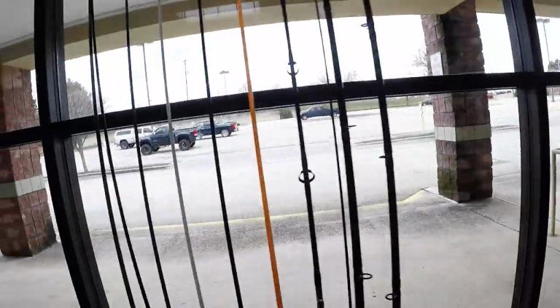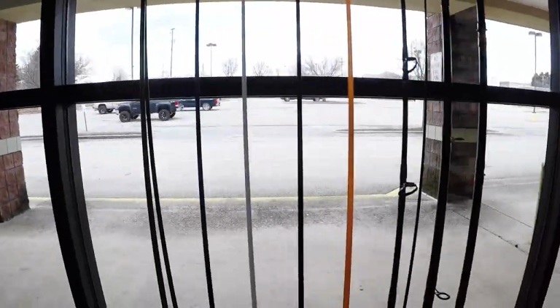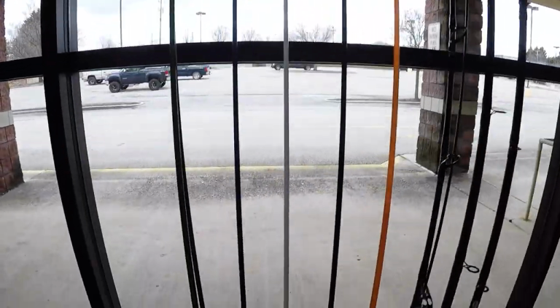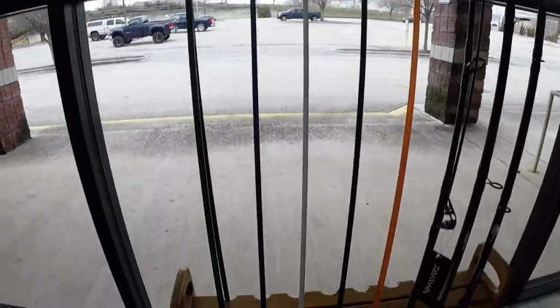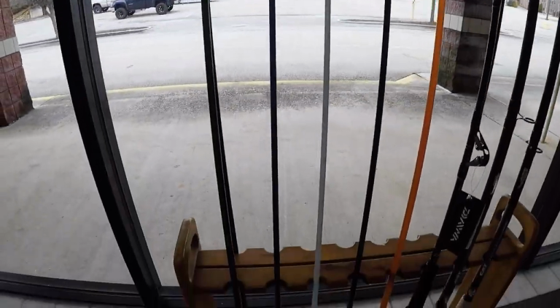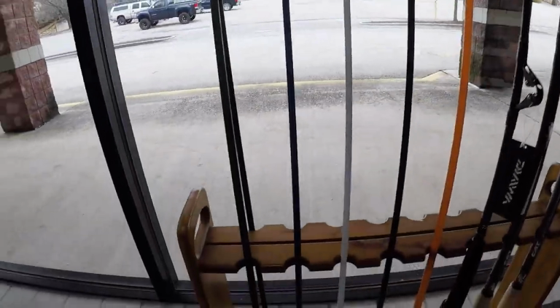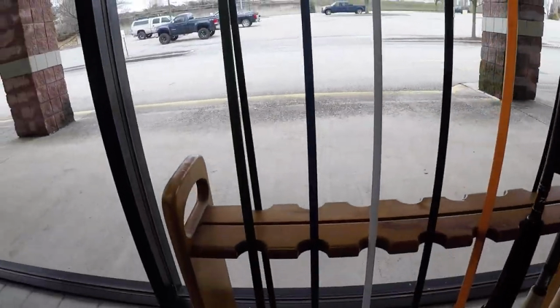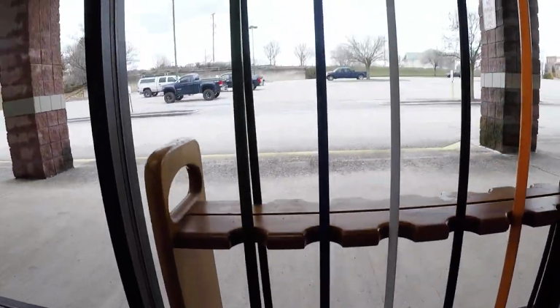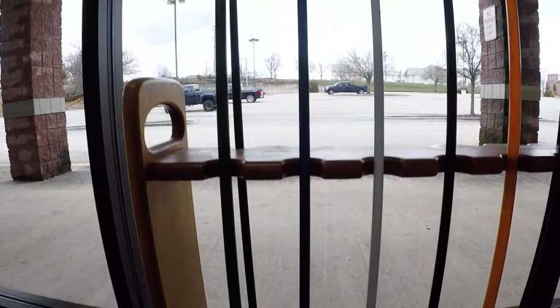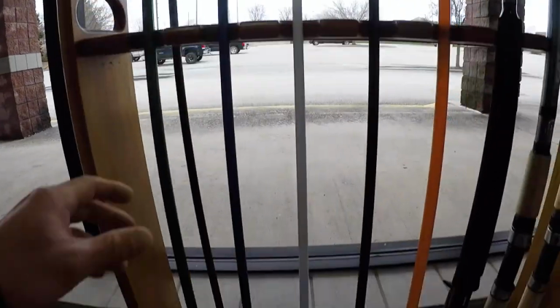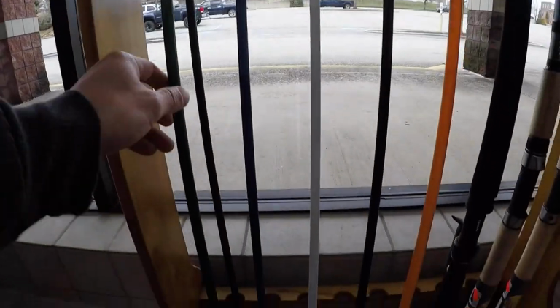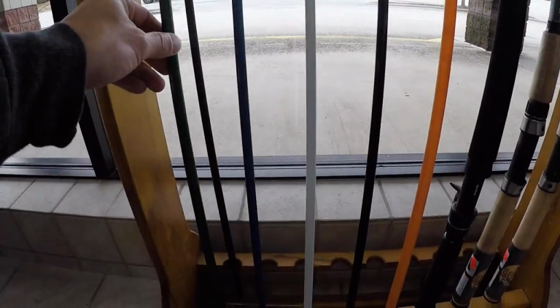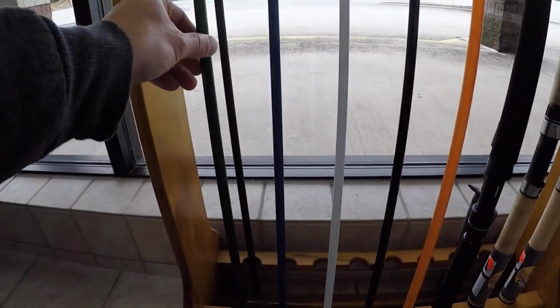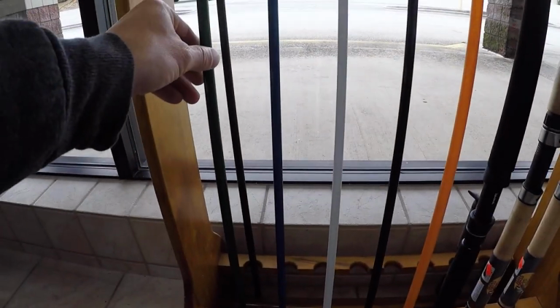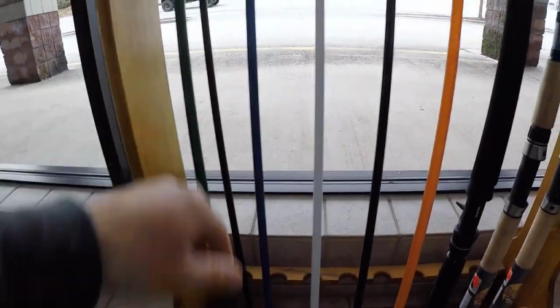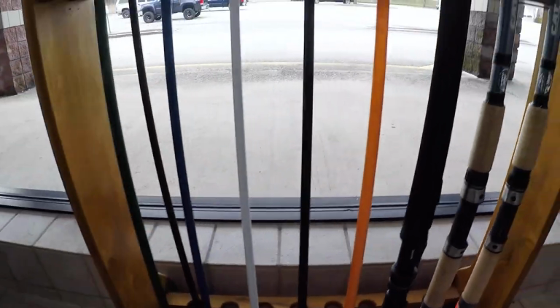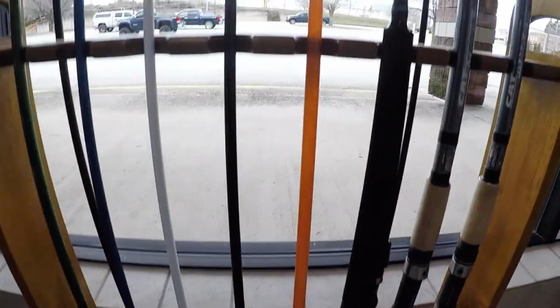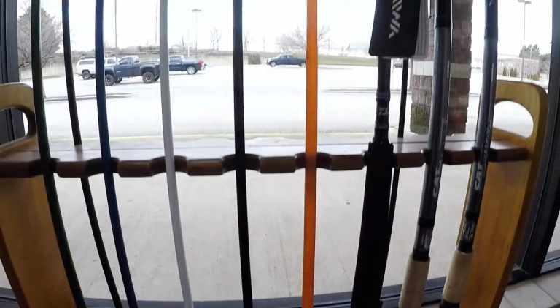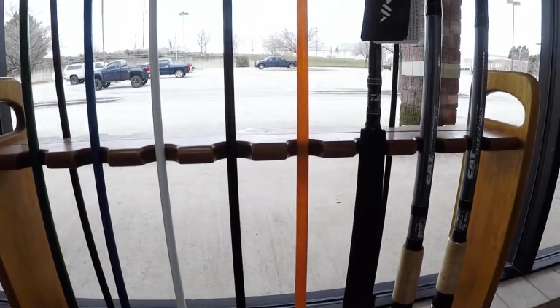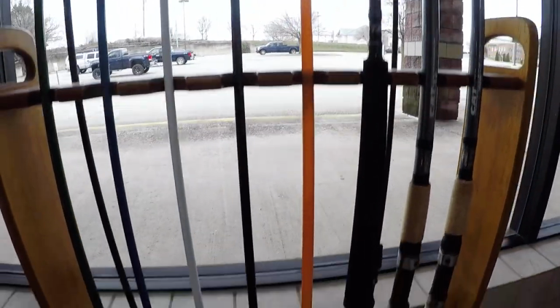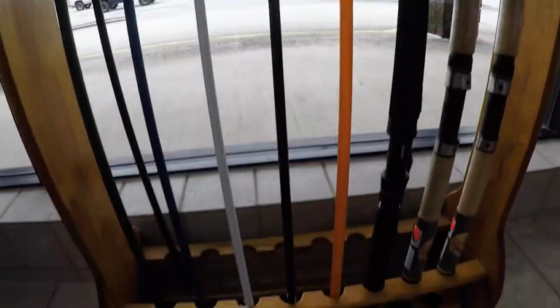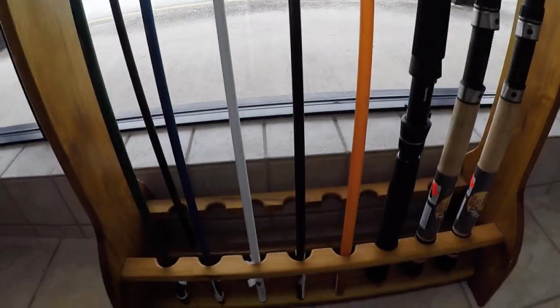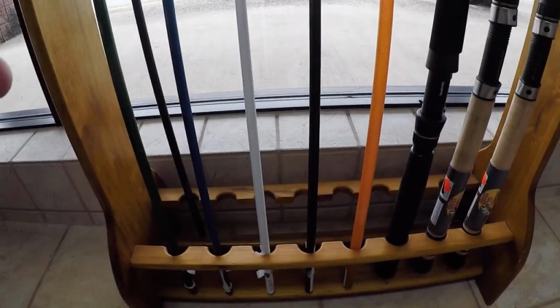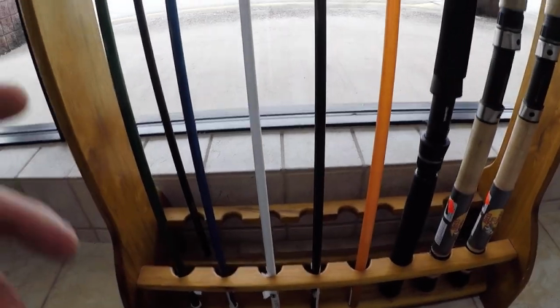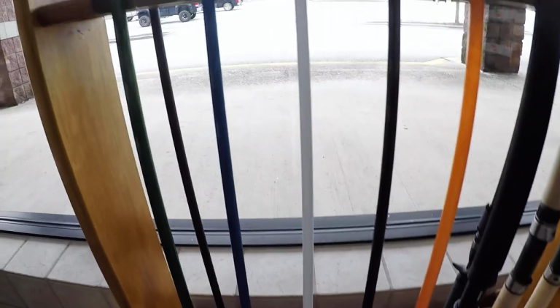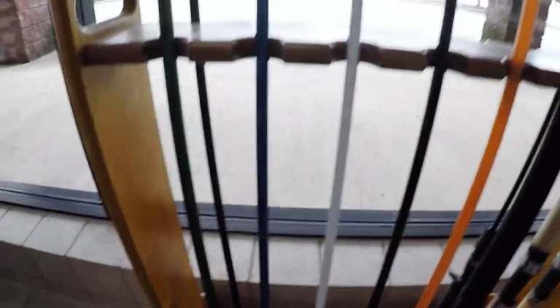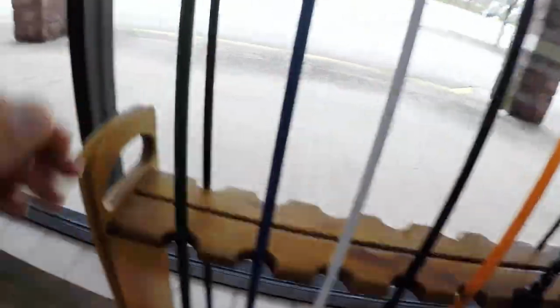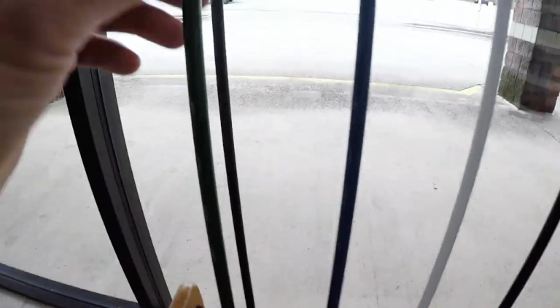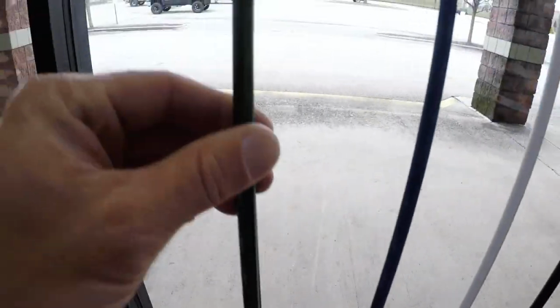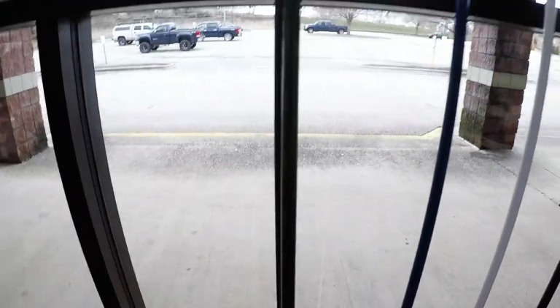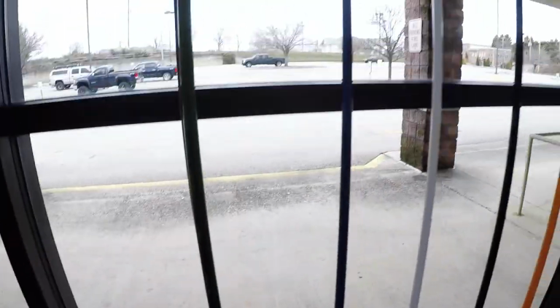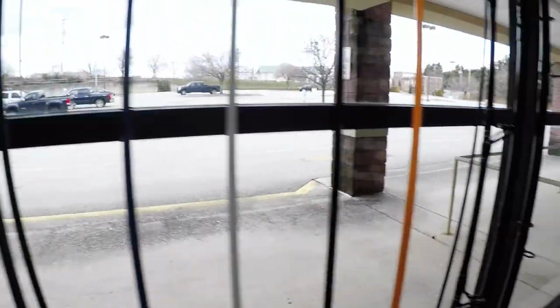They also do custom rods. You got your rod blanks here to pick from, and you can go up there and pick your colors for your guides.